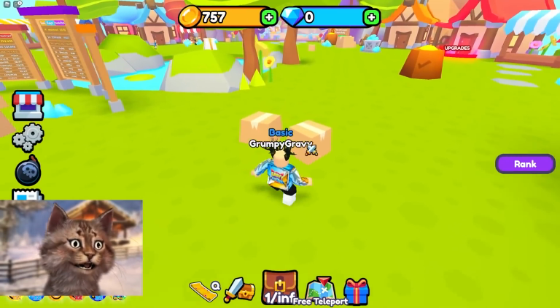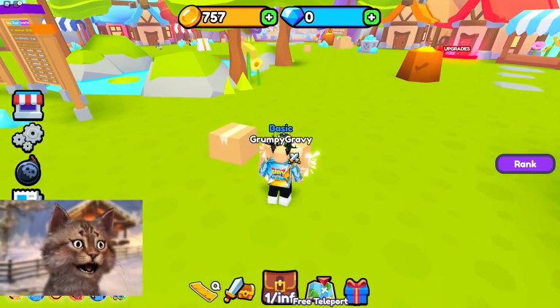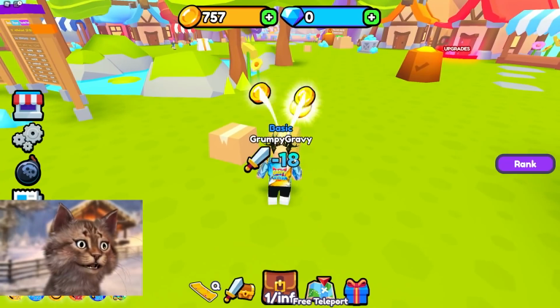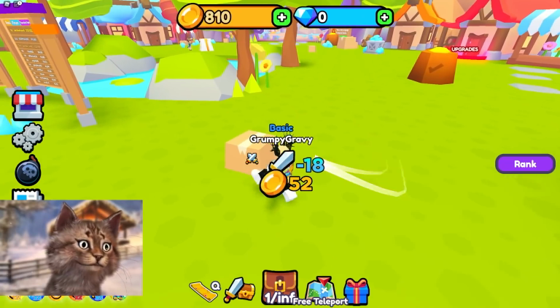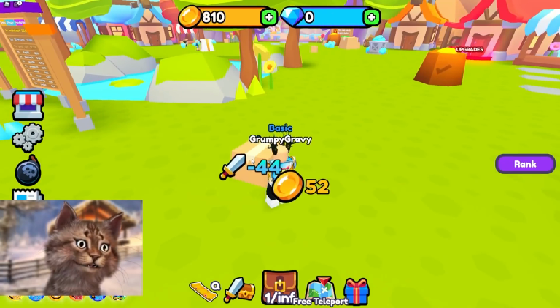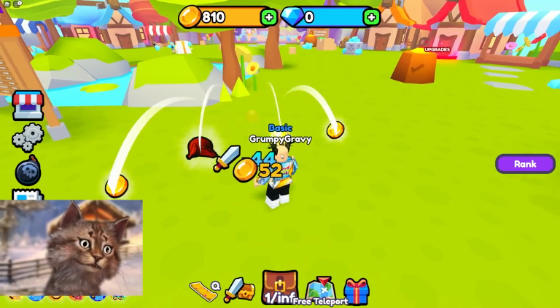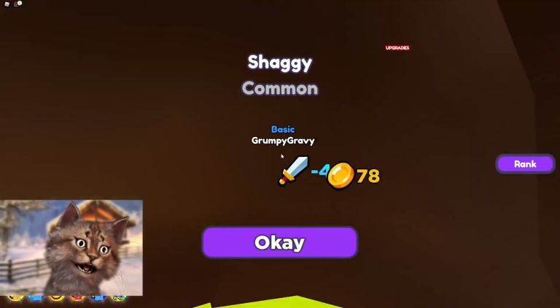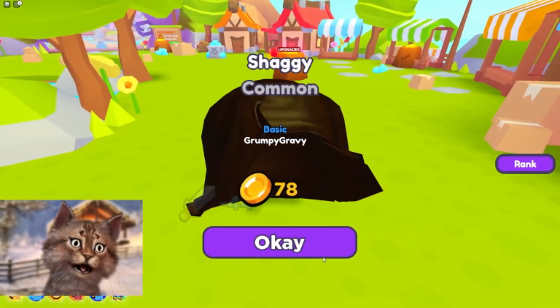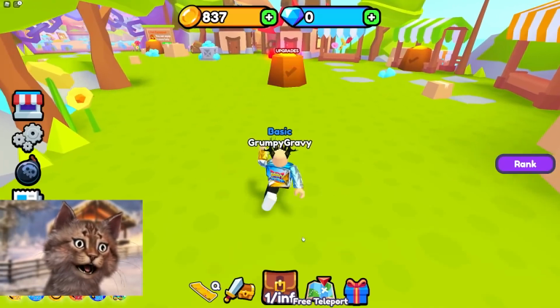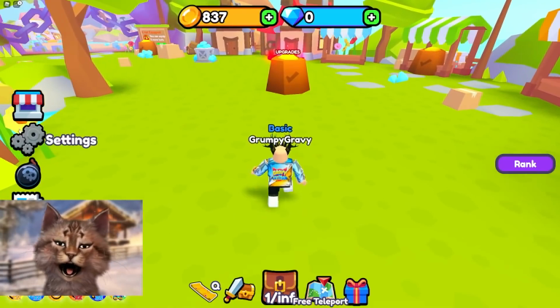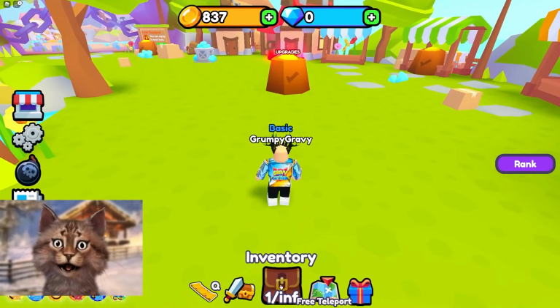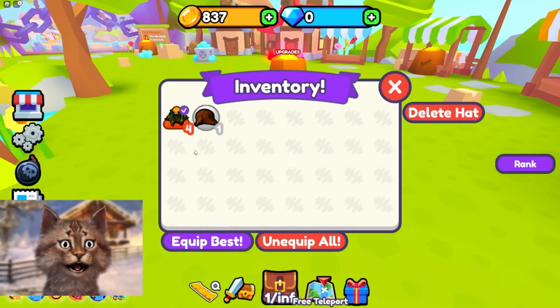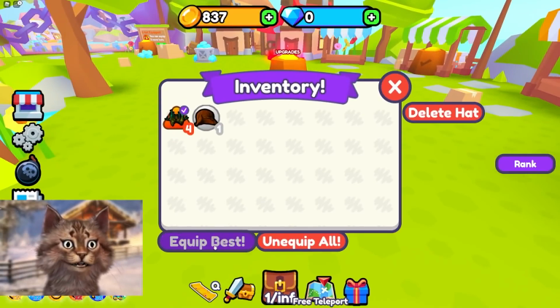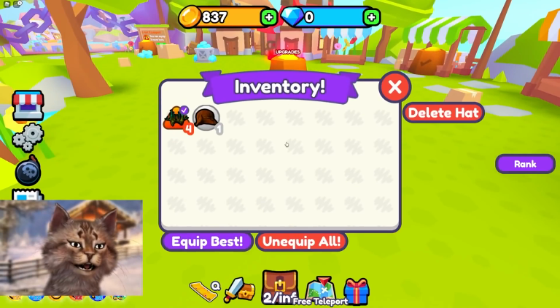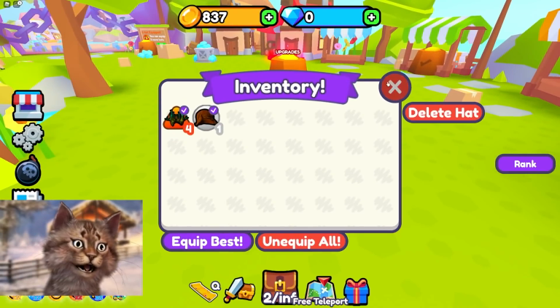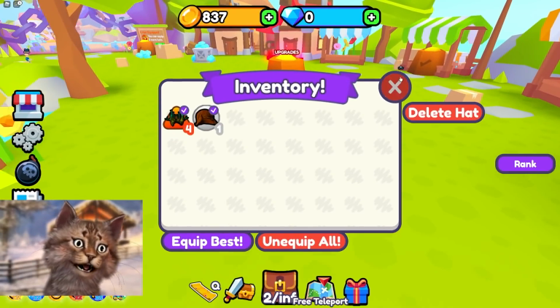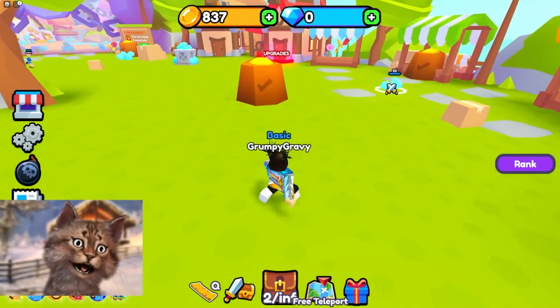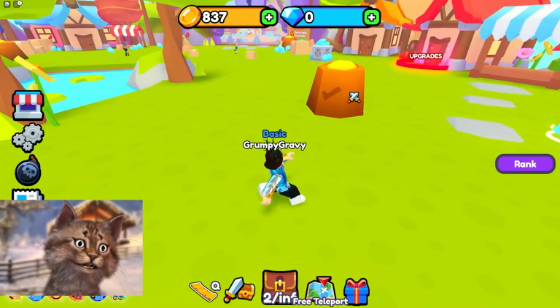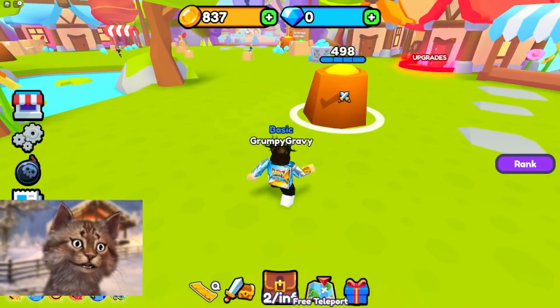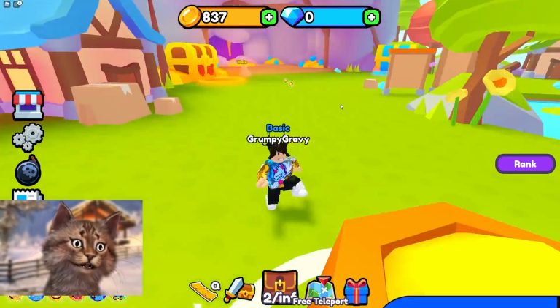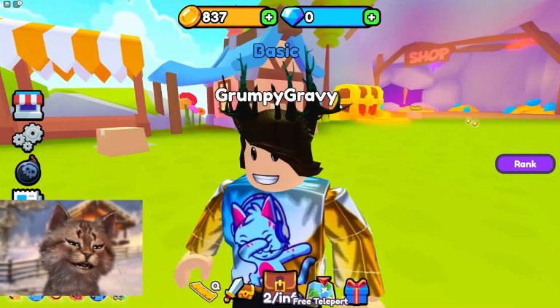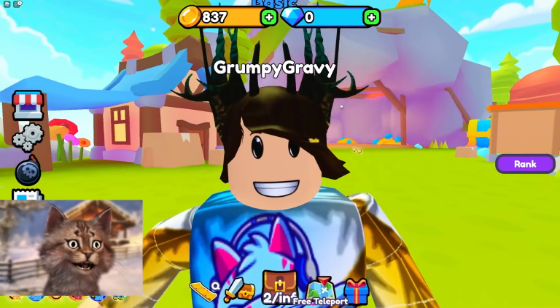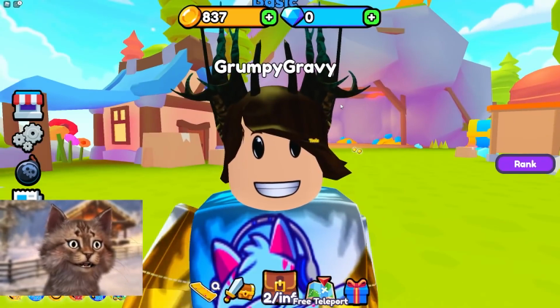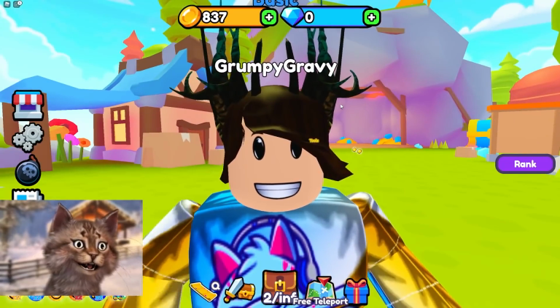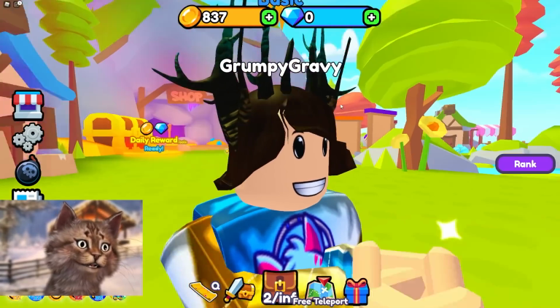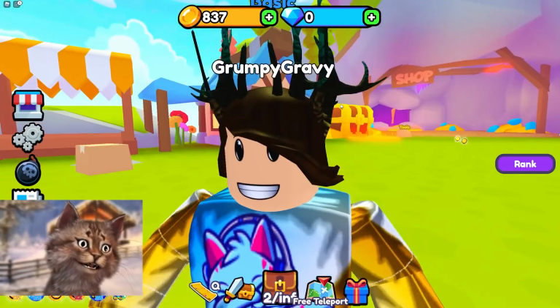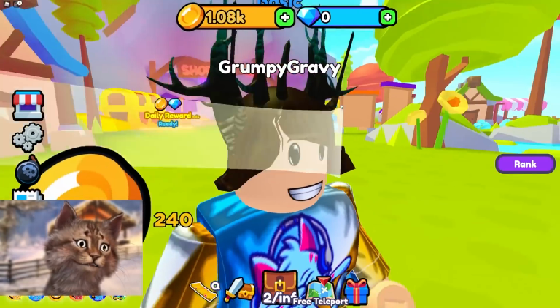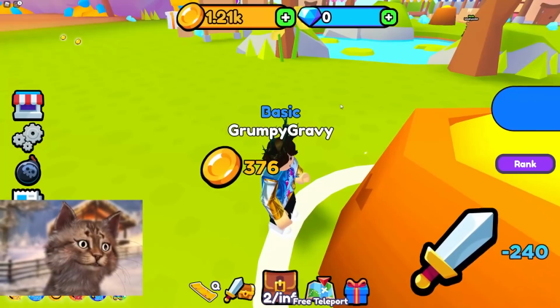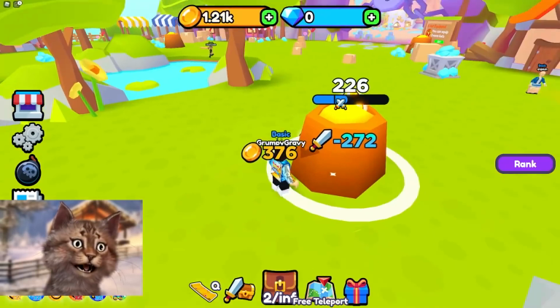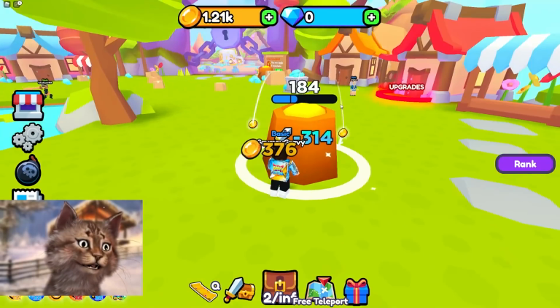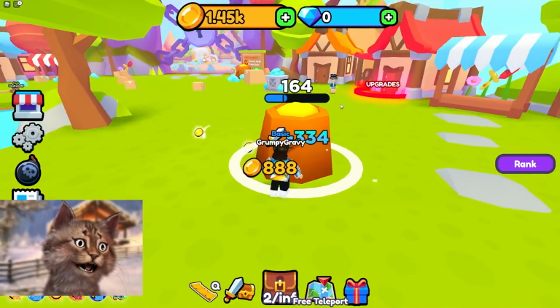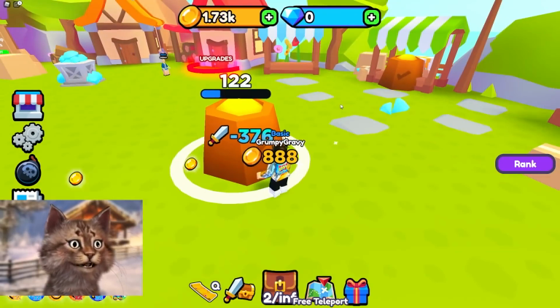Let's punch this one. Punch this. We got another hat. We got our second hat equipped. And there you go. Let me attack this. Look at that, we're looking good, dude. This hairstyle is actually pretty good on me.